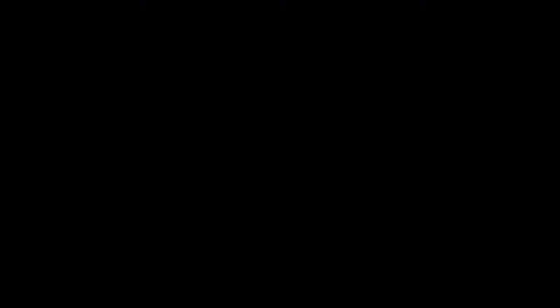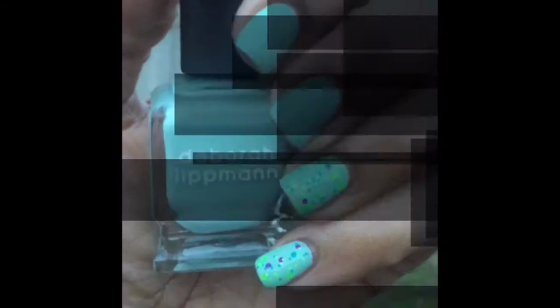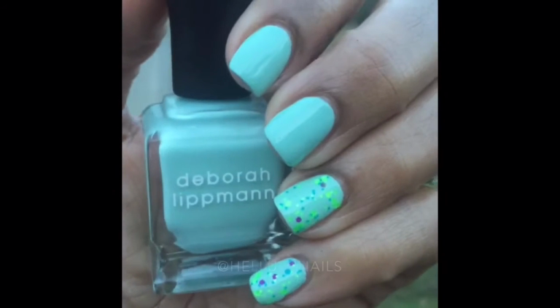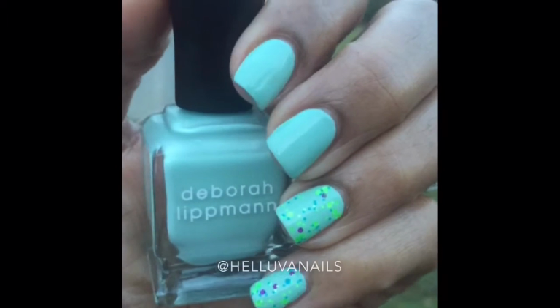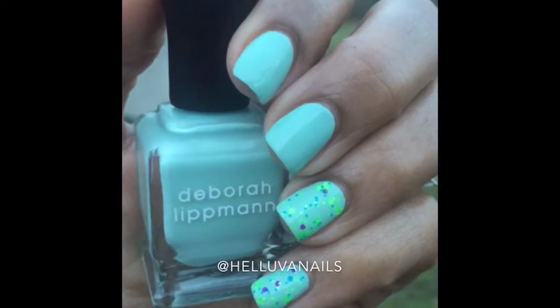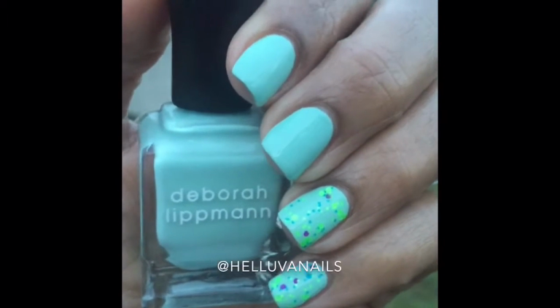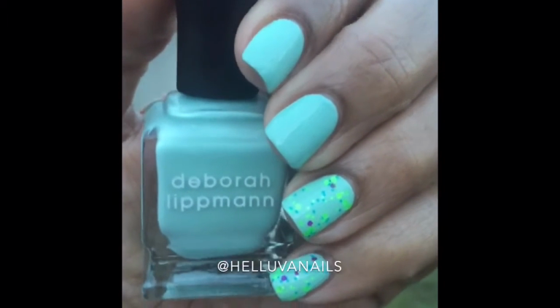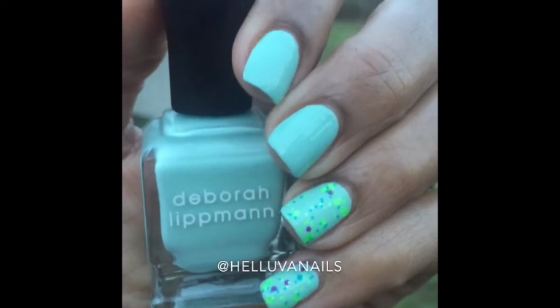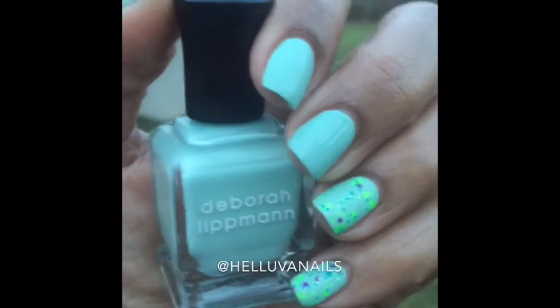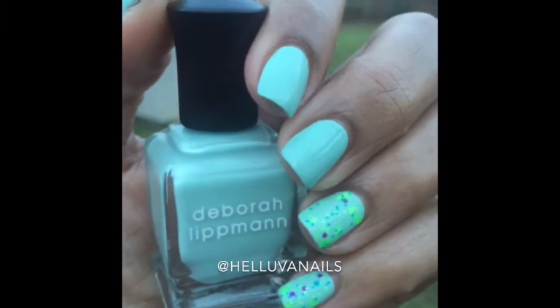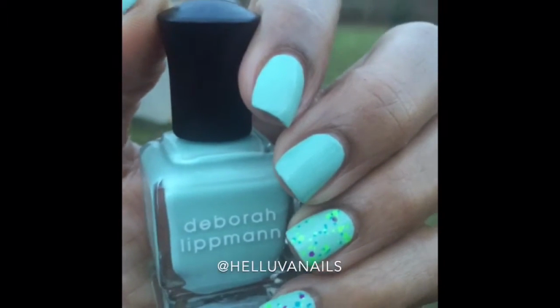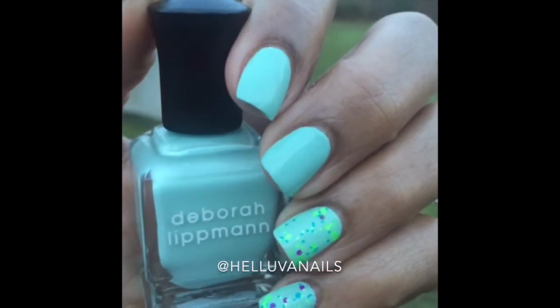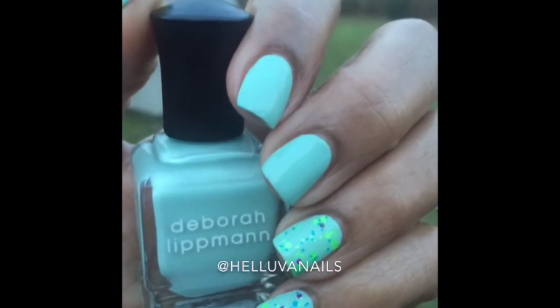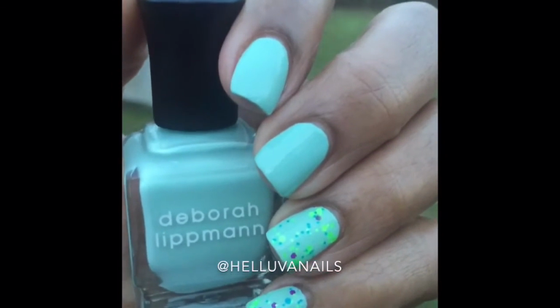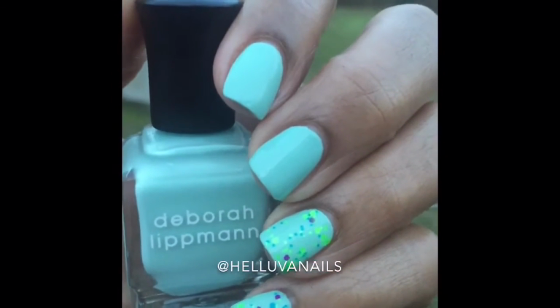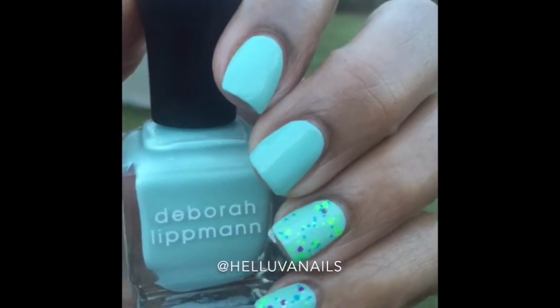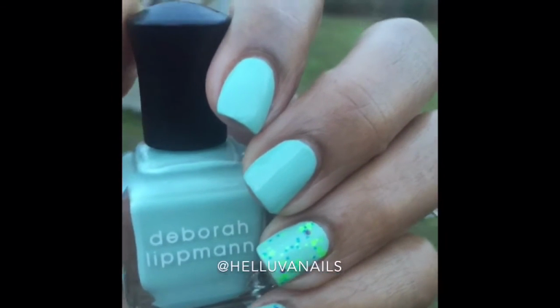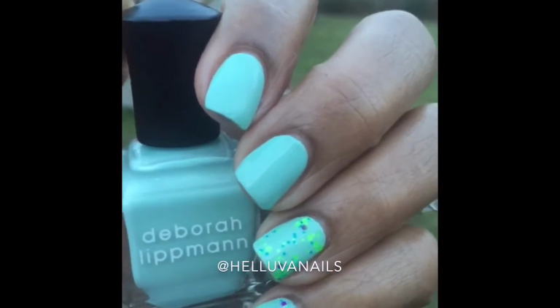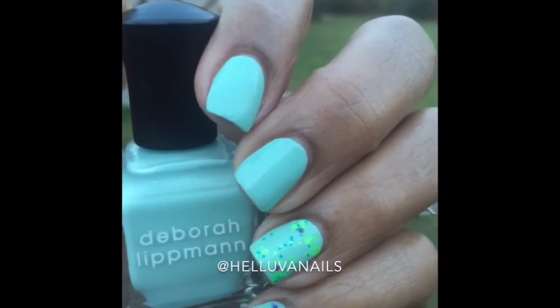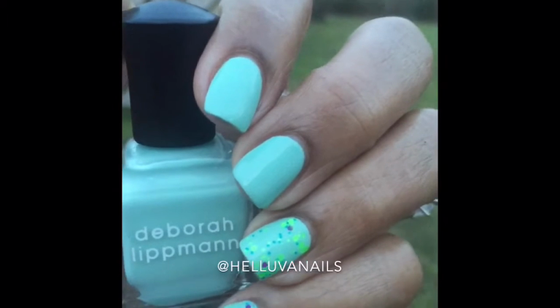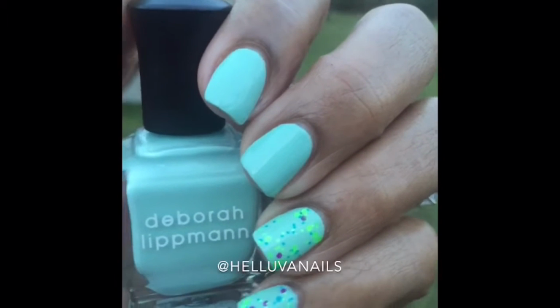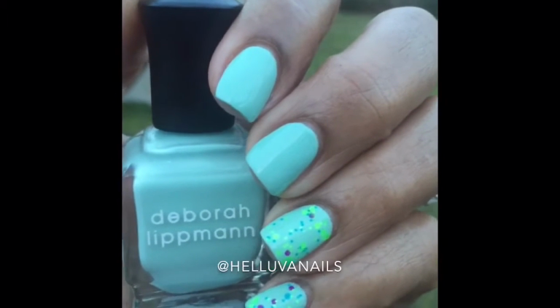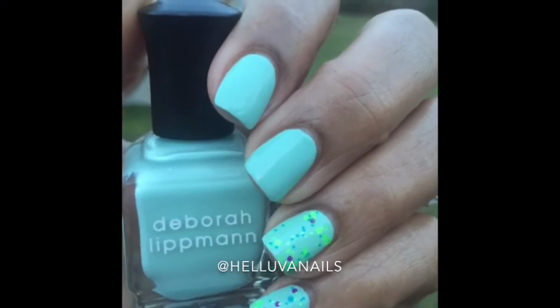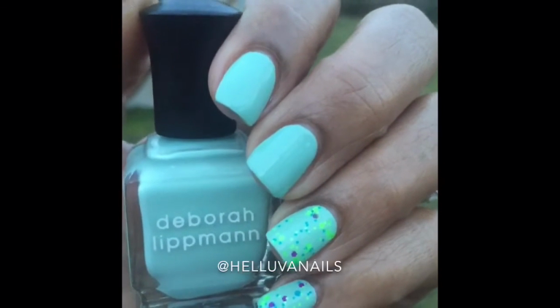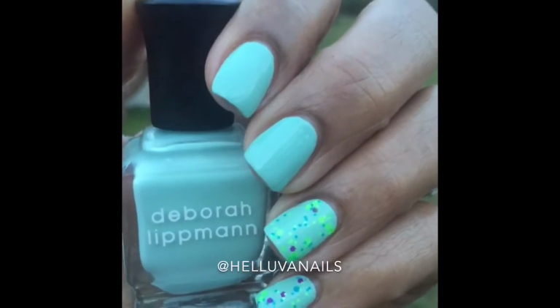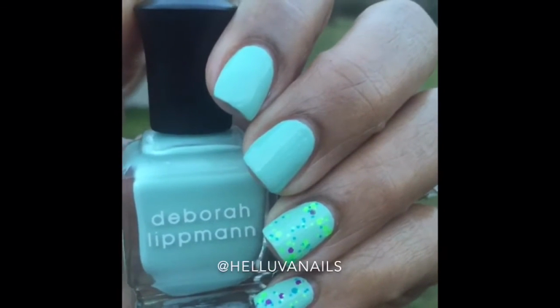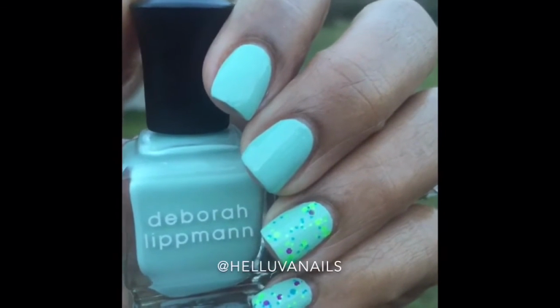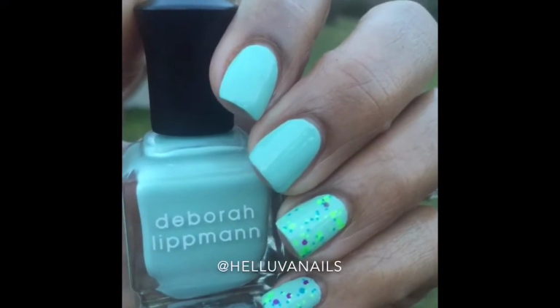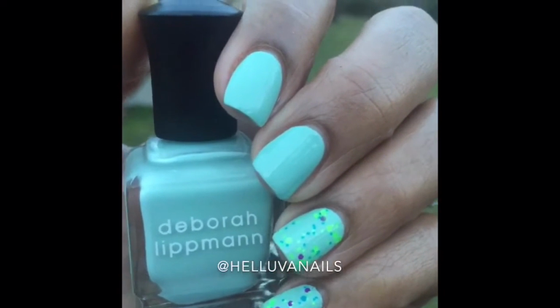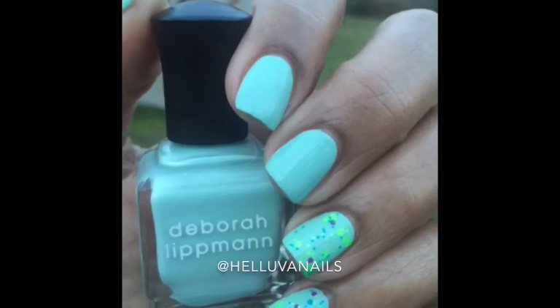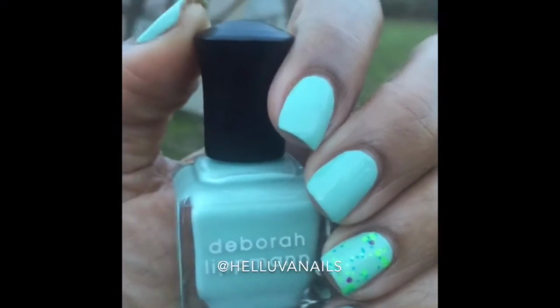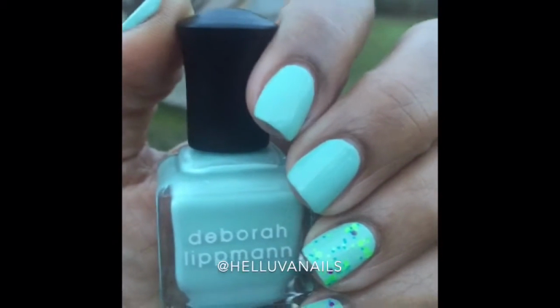Hey guys, welcome back to my channel. This is my nail of the day. Please excuse the light — it's getting a little darker out here. I tried to get out here earlier but you know how things go sometimes.